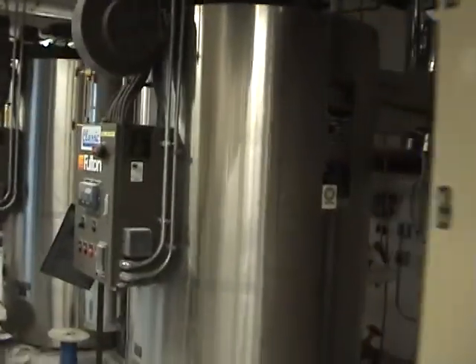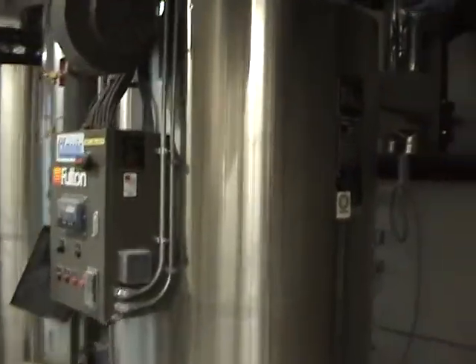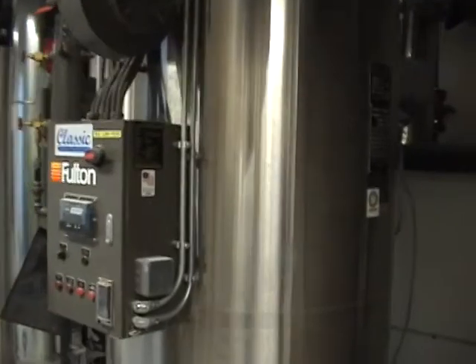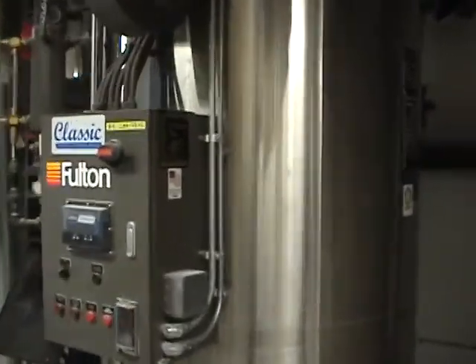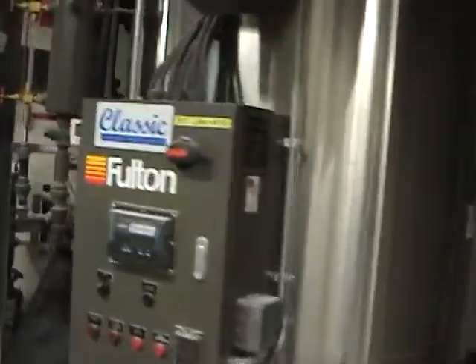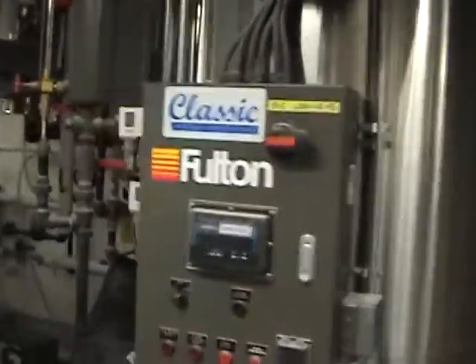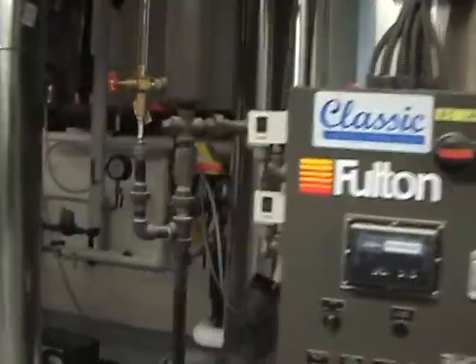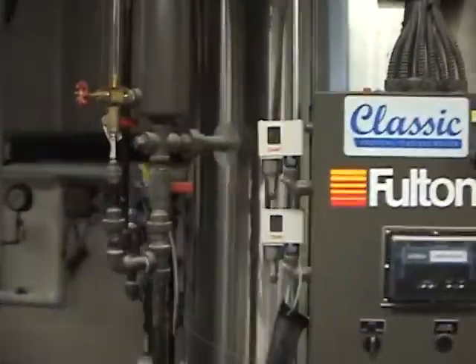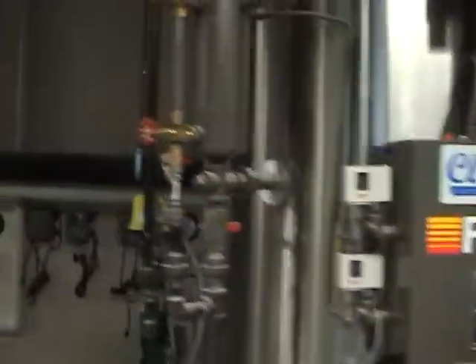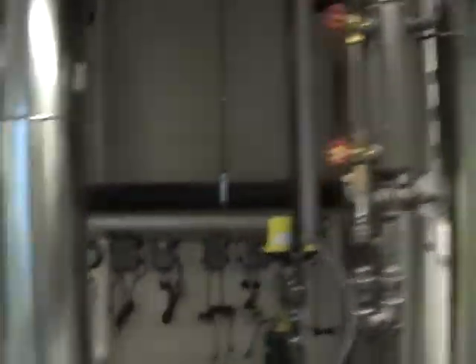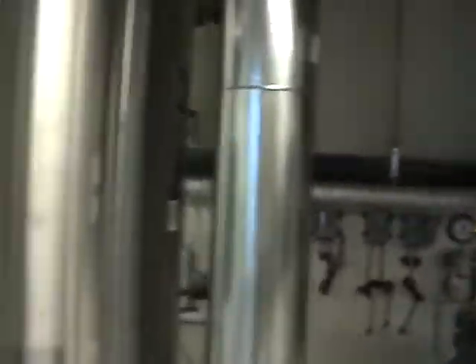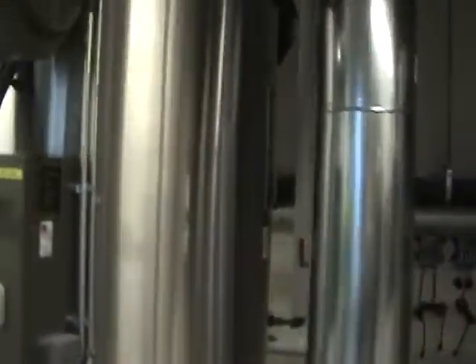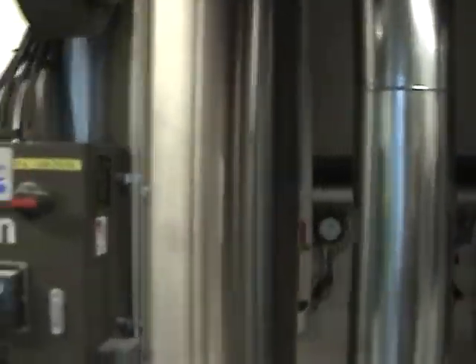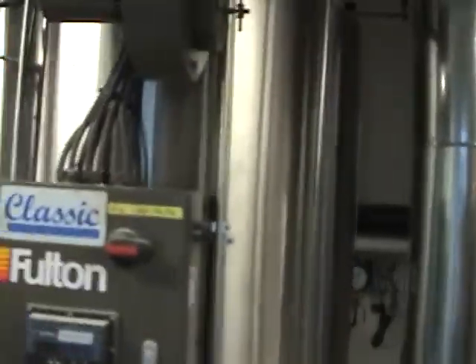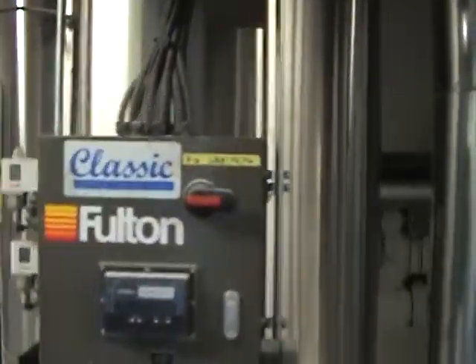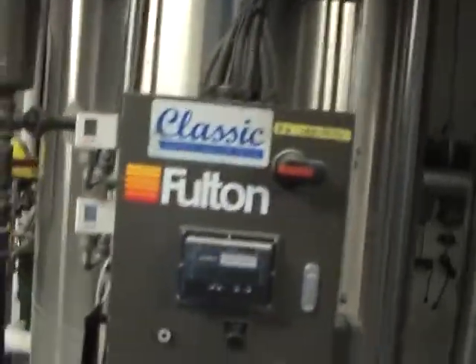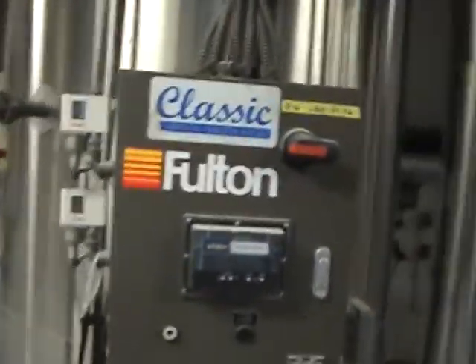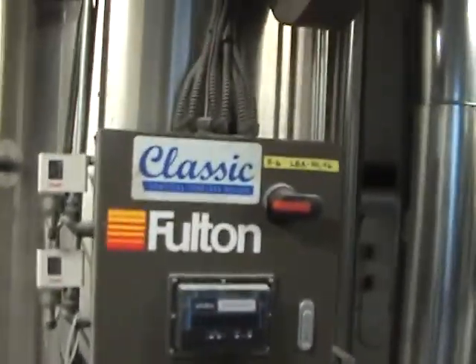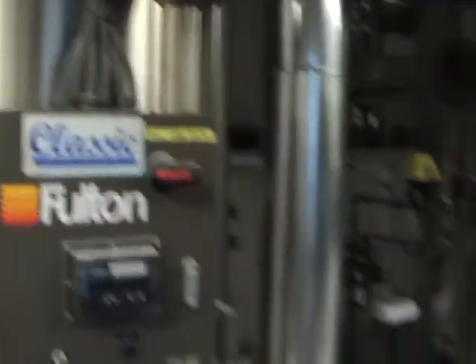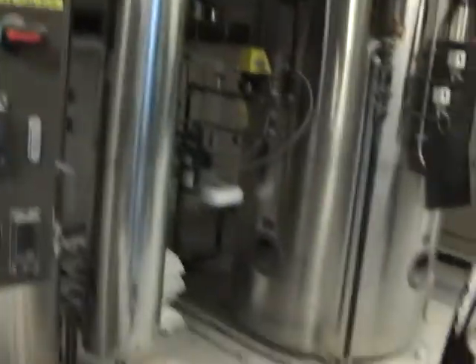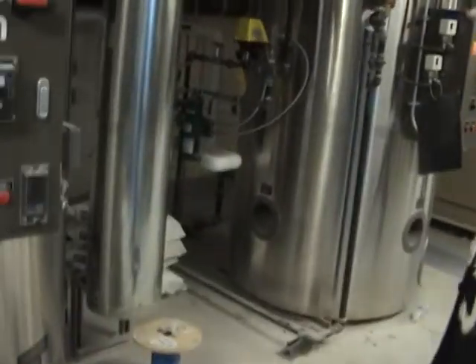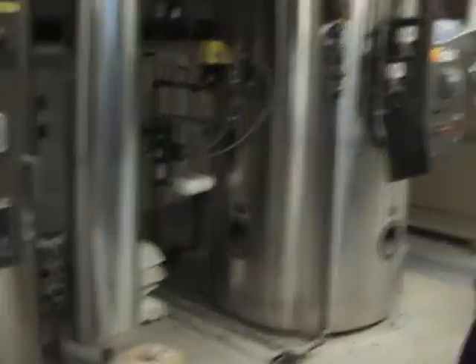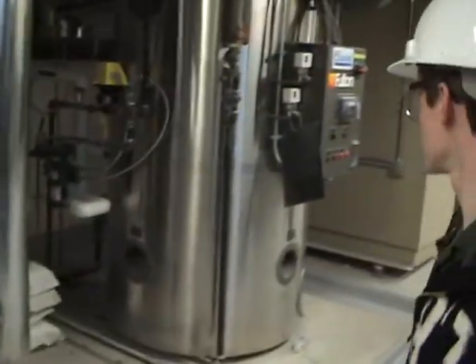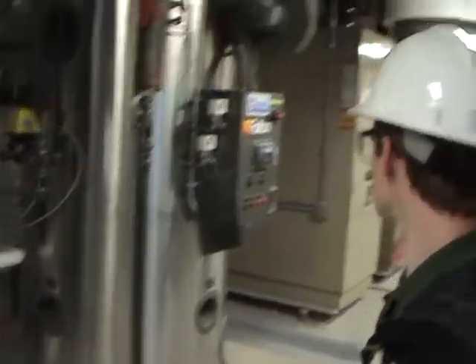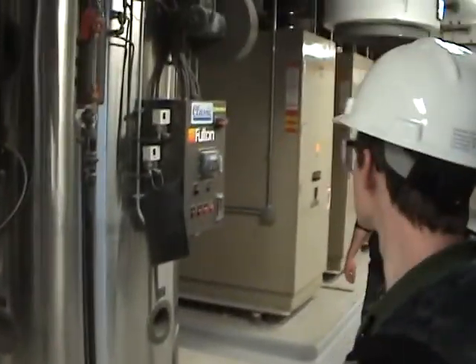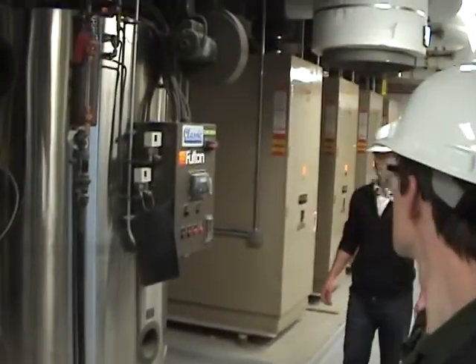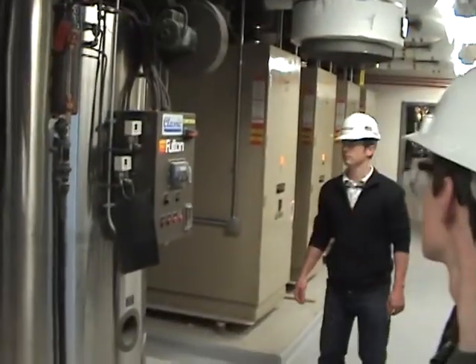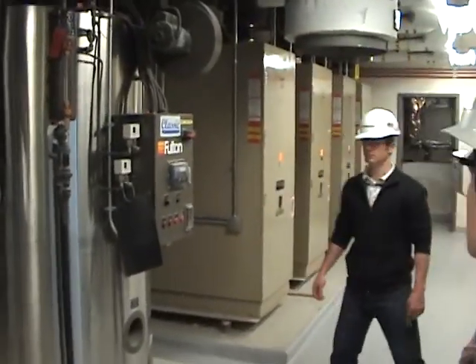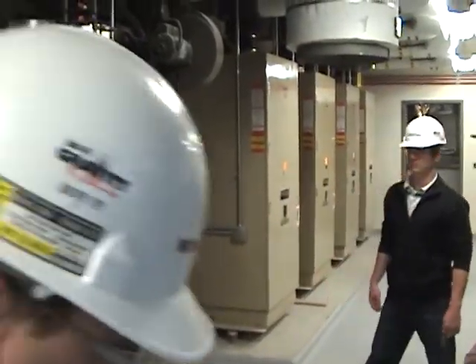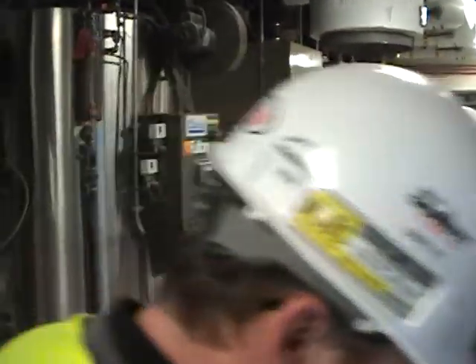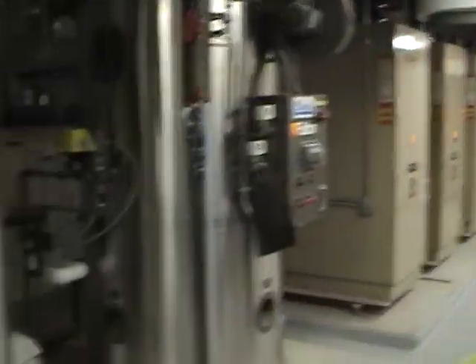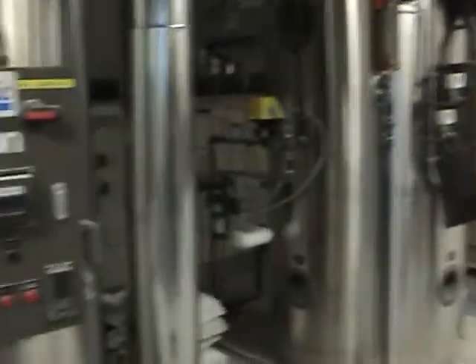Oh, you said these are for the sprinklers? Actually these are boilers. Yeah, hot water and heating — you've got two boilers, two hot water ones.